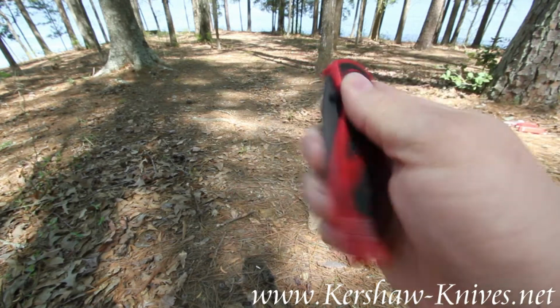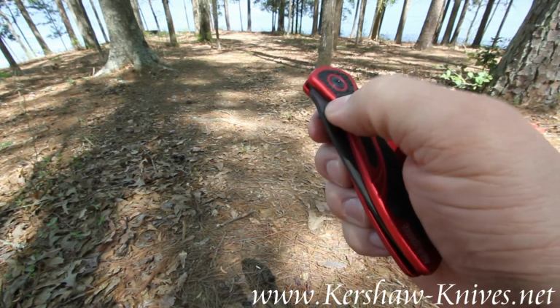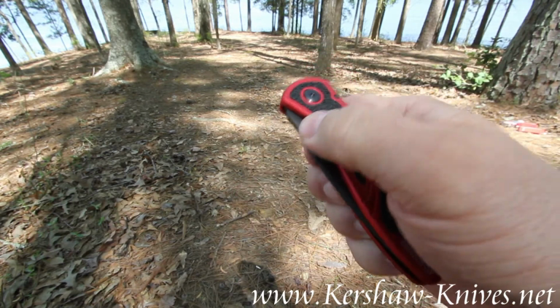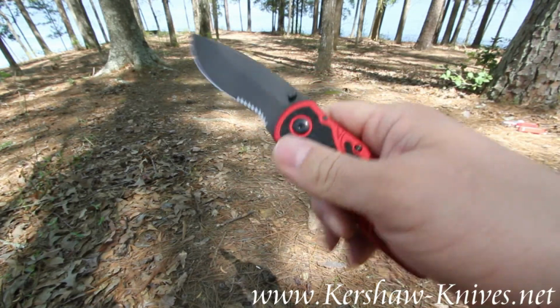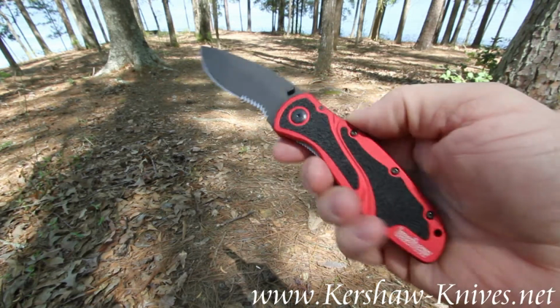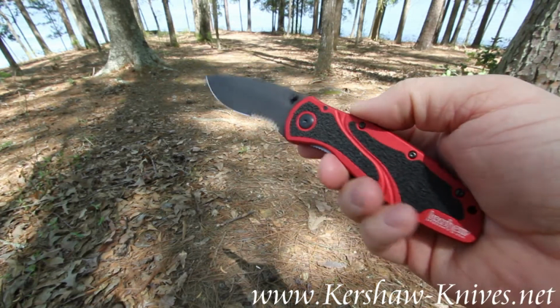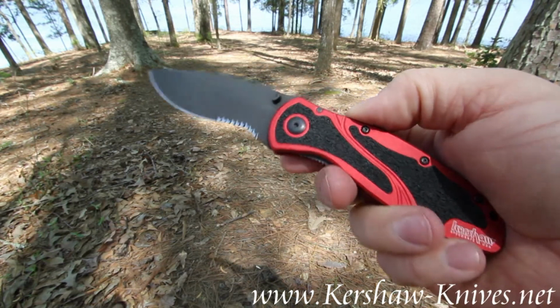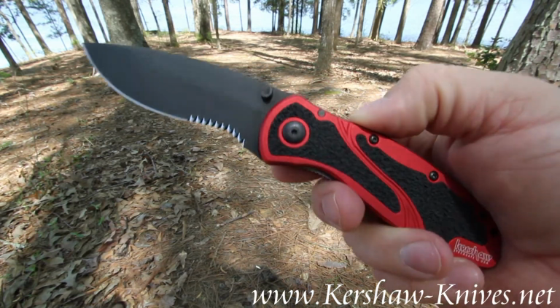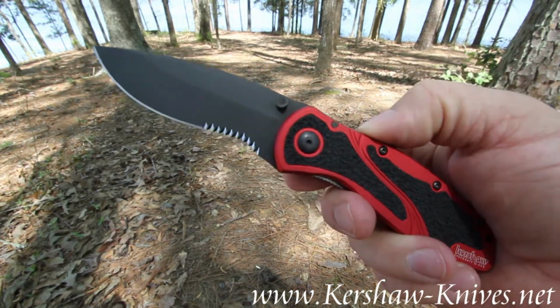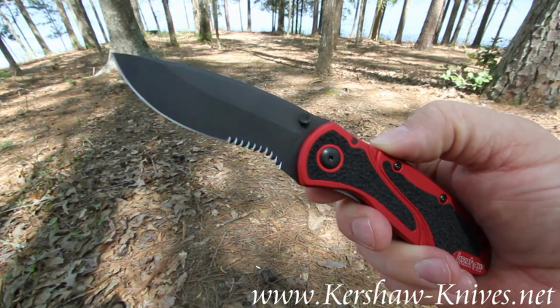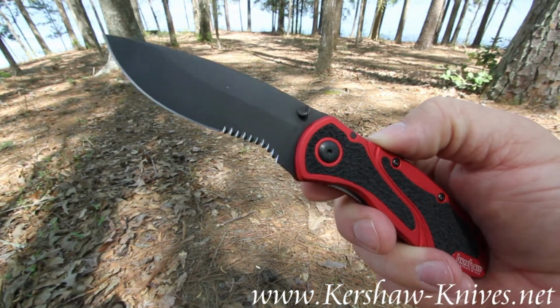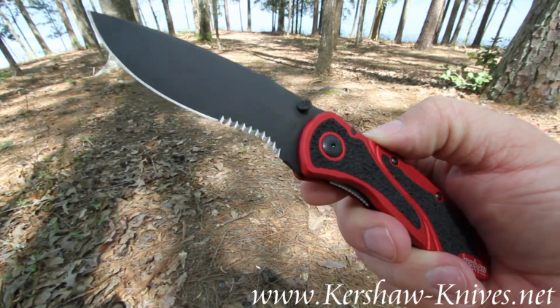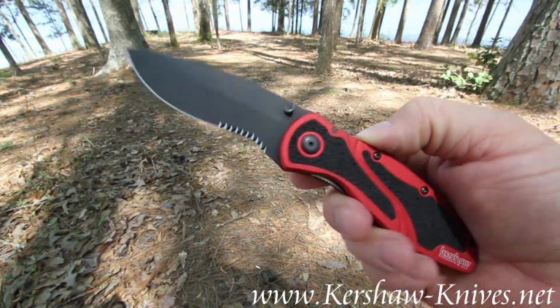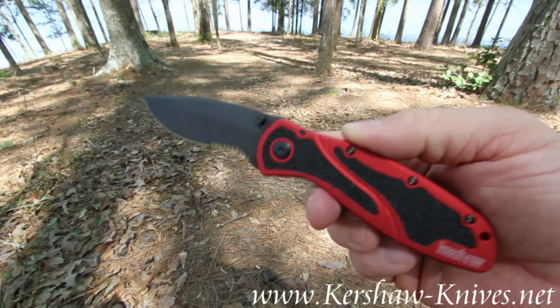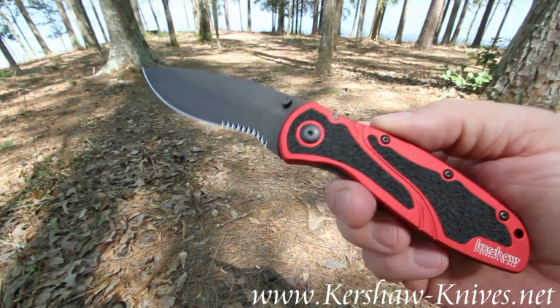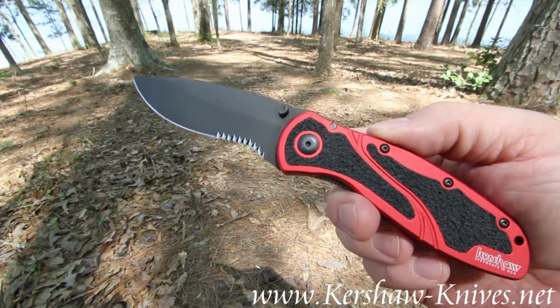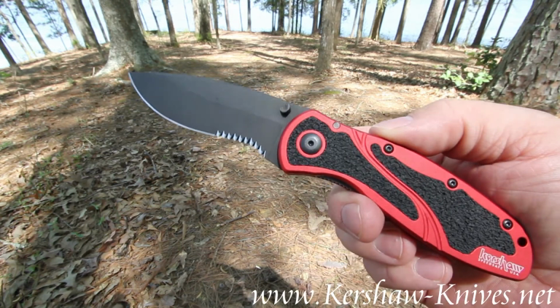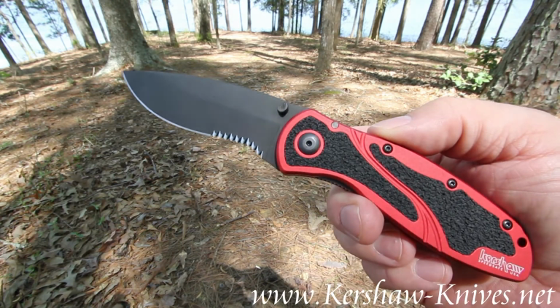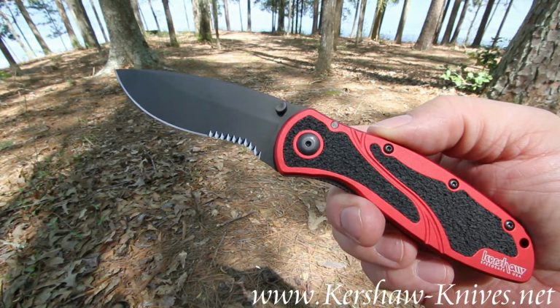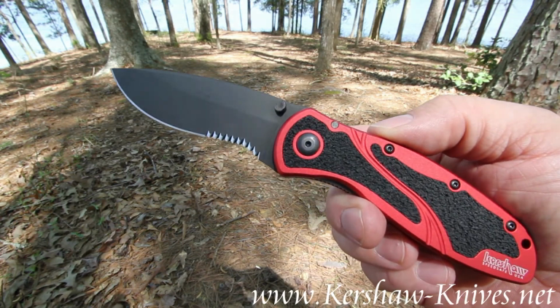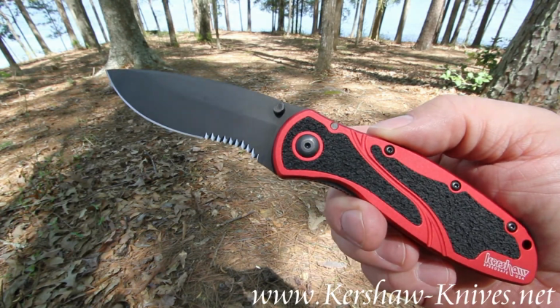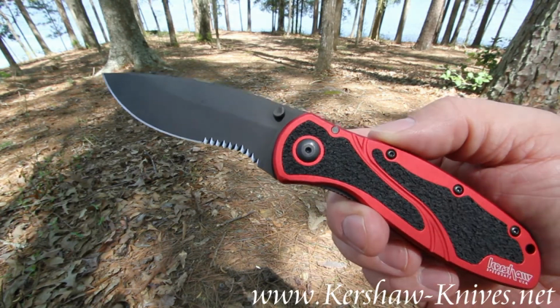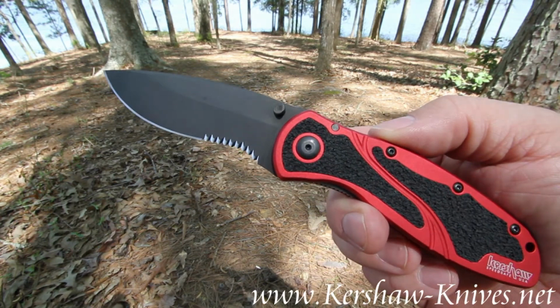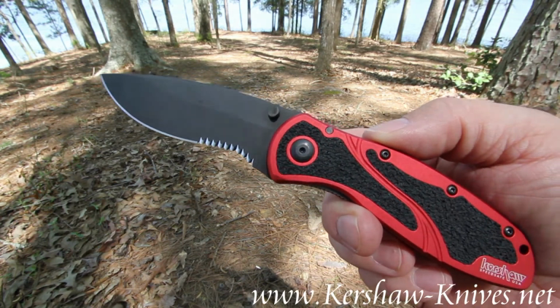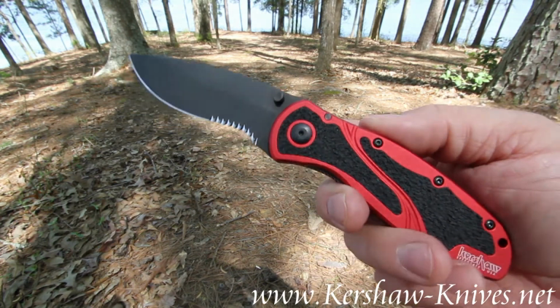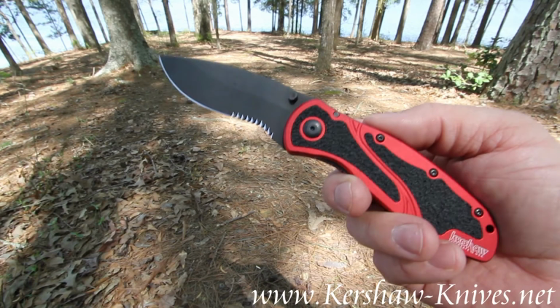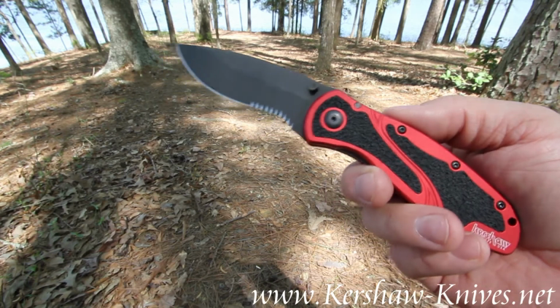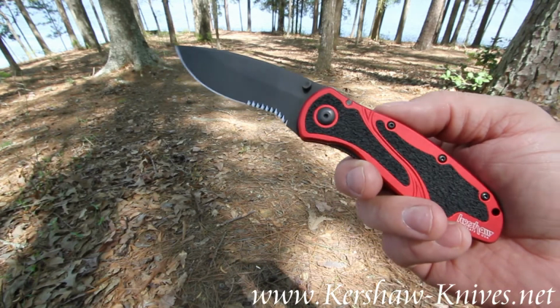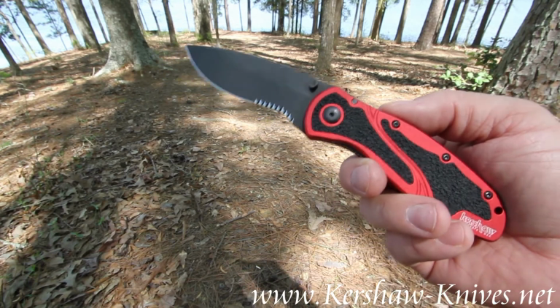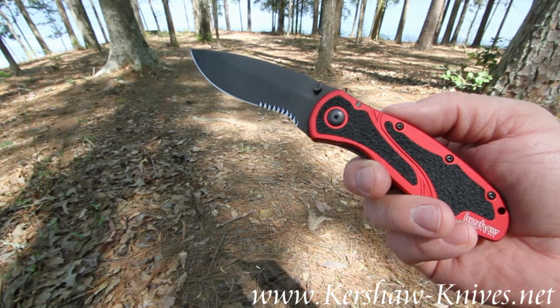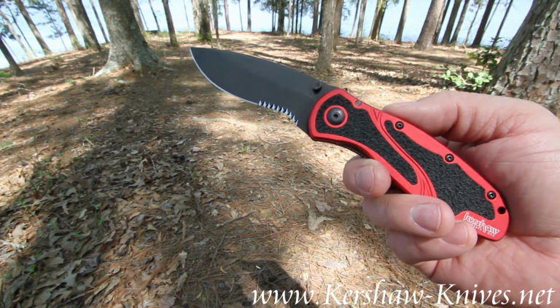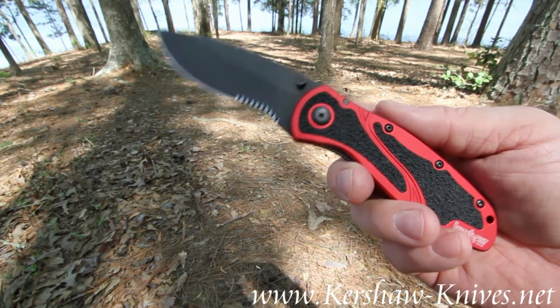This is the Kershaw Red Blur with a black blade, model number 1670 RD BLKST.